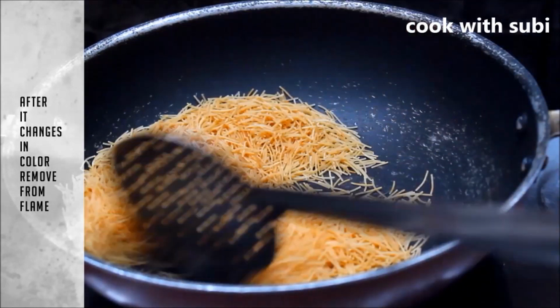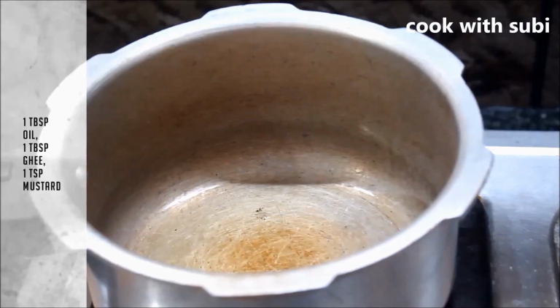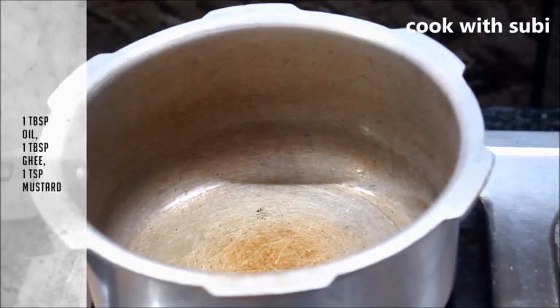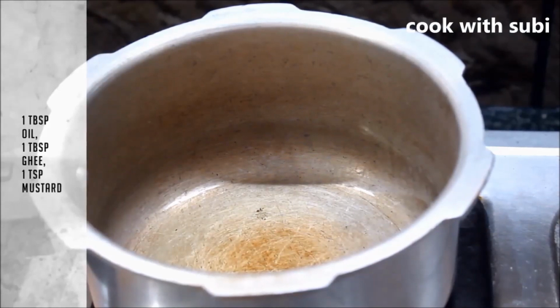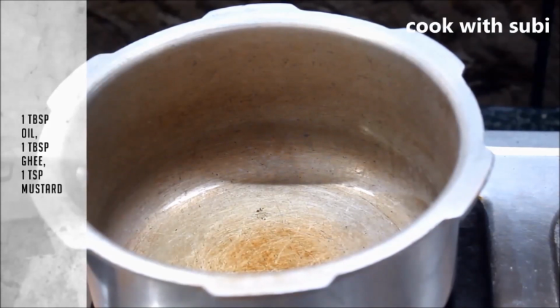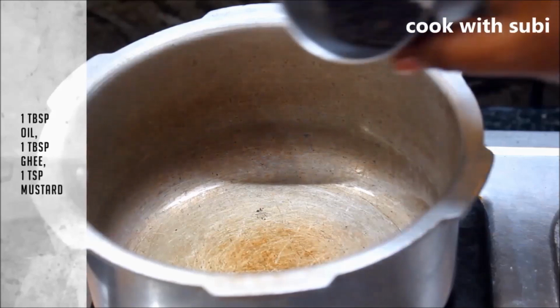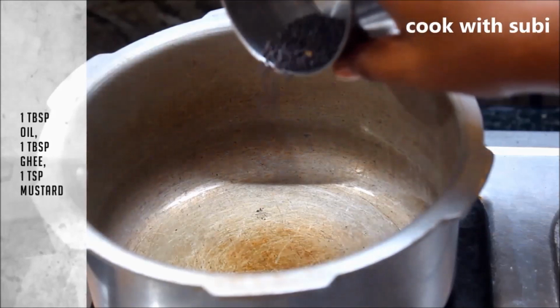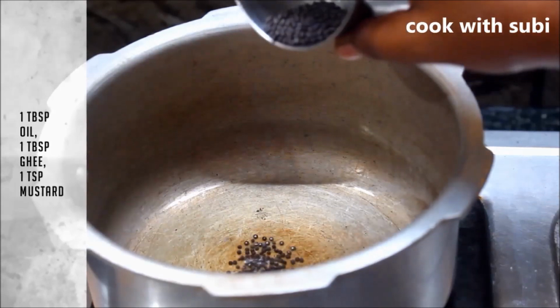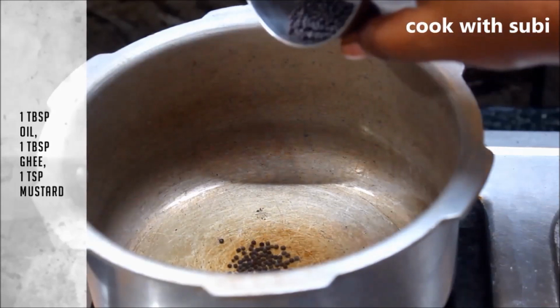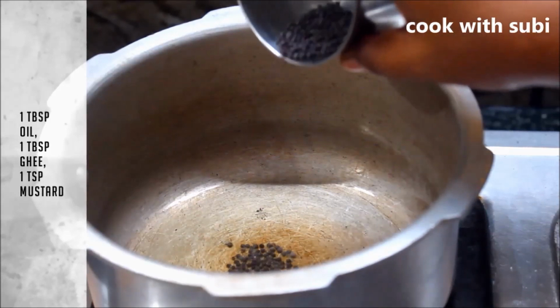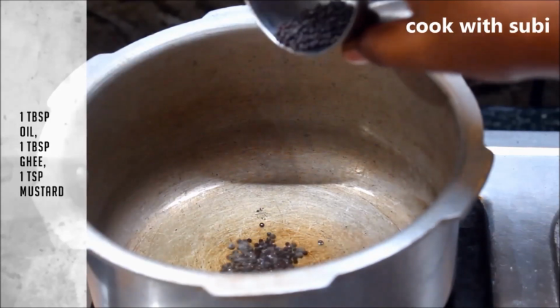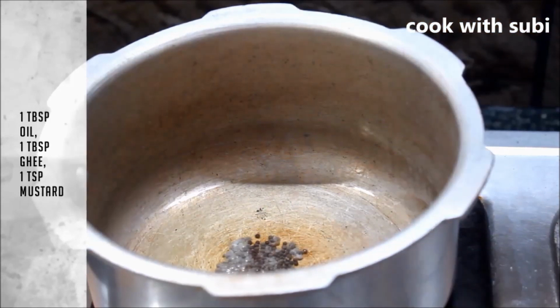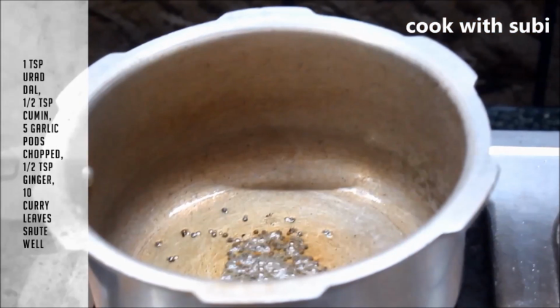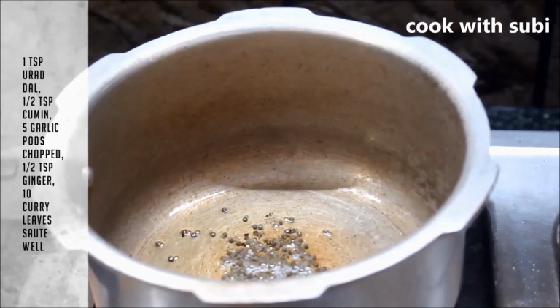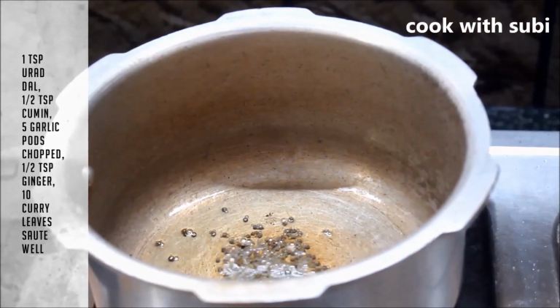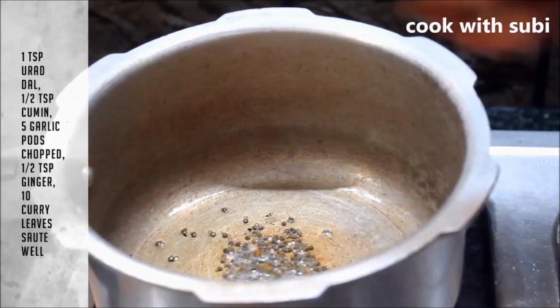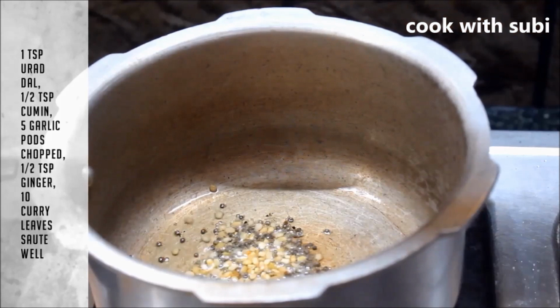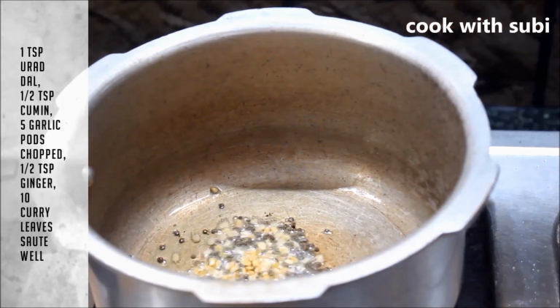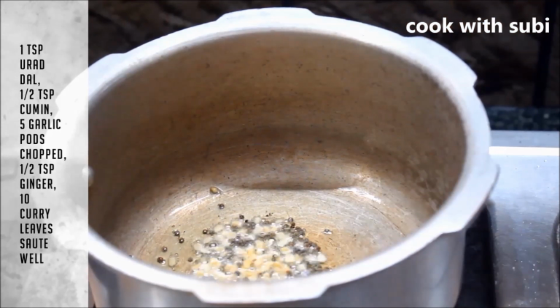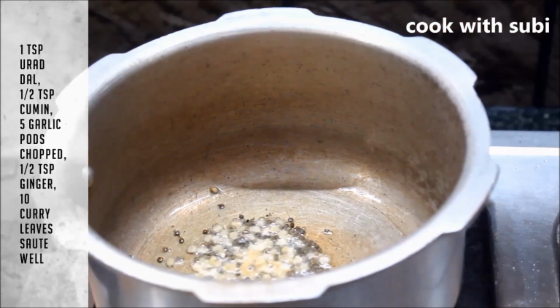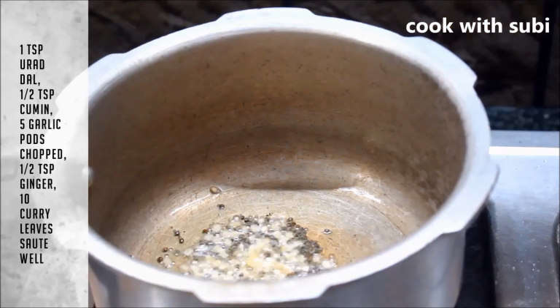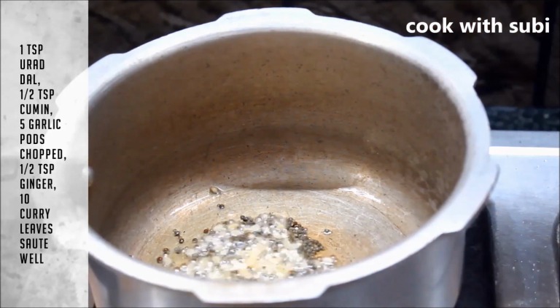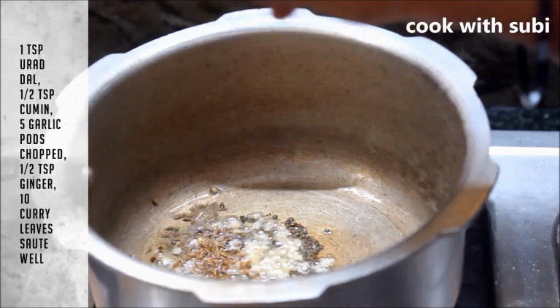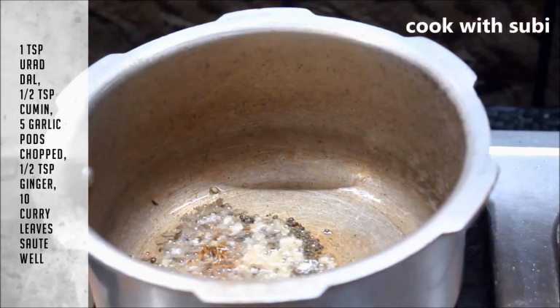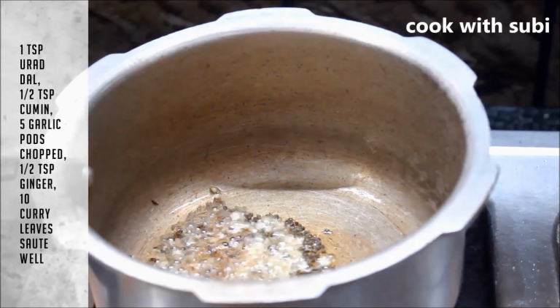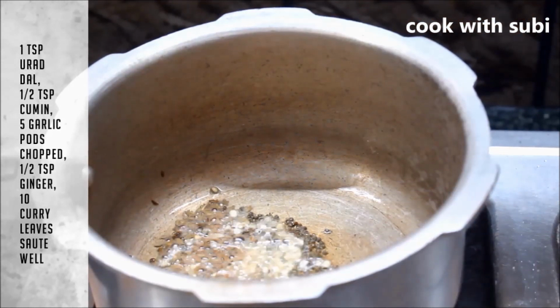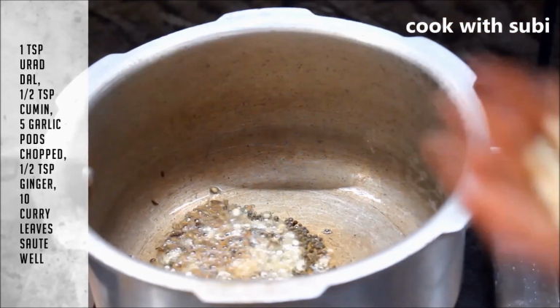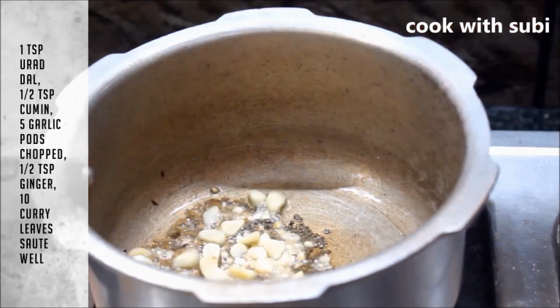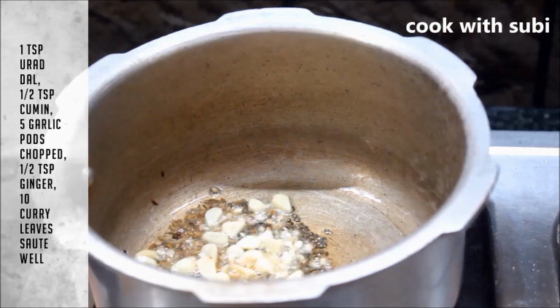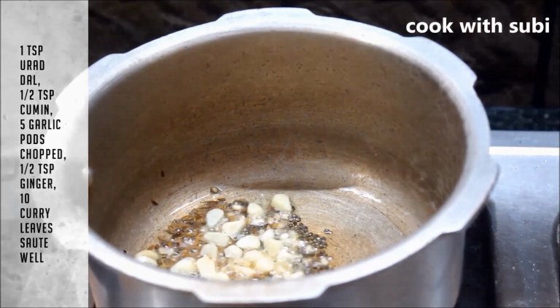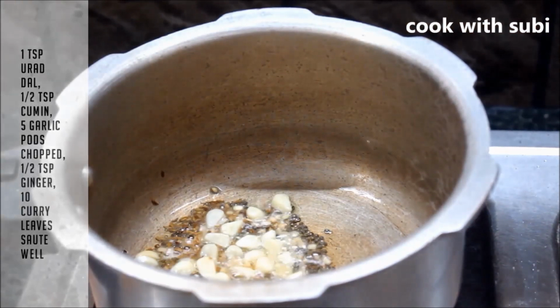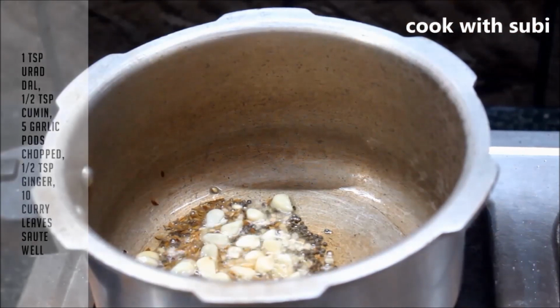If you want to cut the pressure, add 1 tablespoon of oil, 1 teaspoon of oil, 1 teaspoon of oil and 1 teaspoon of oil. Mix it with a teaspoon of oil and fry the logo on the grill.